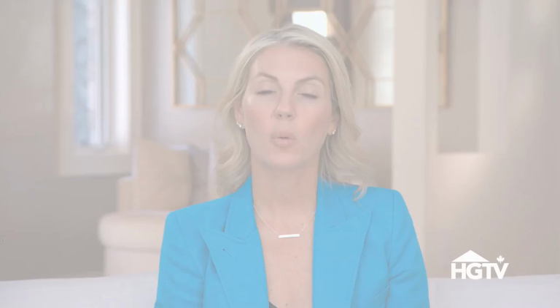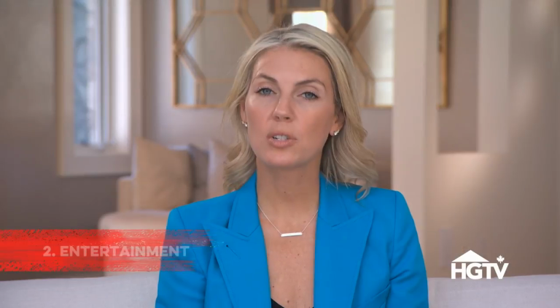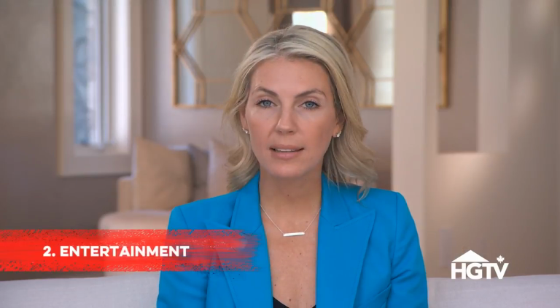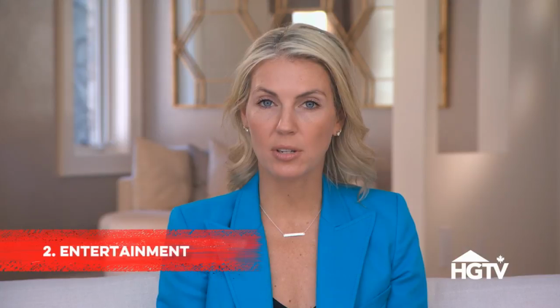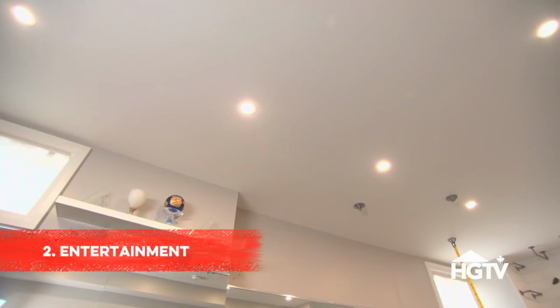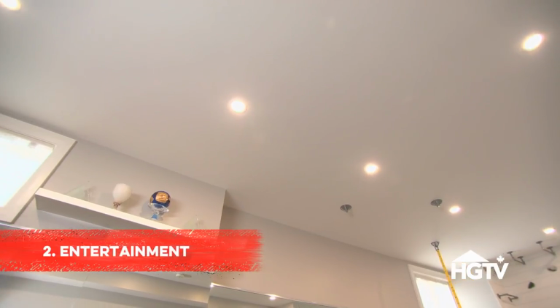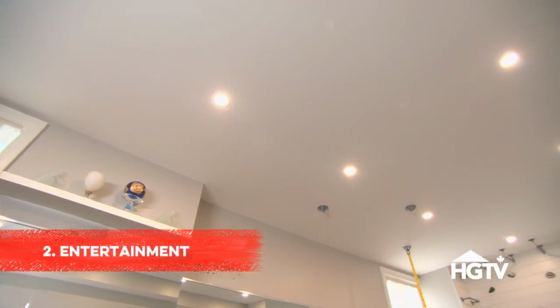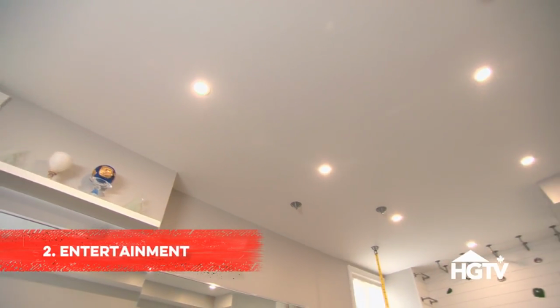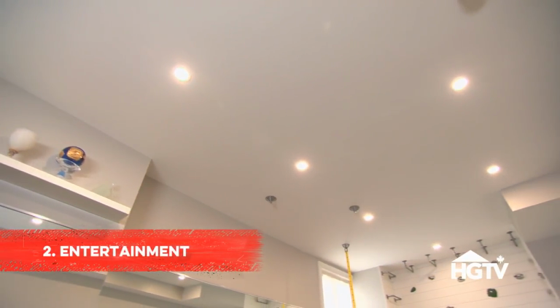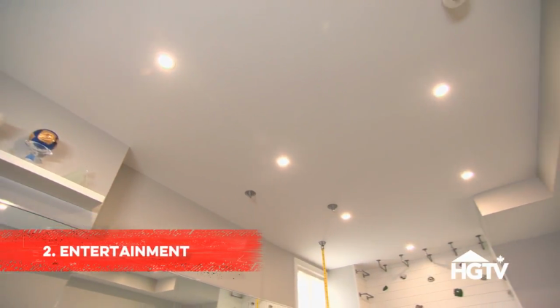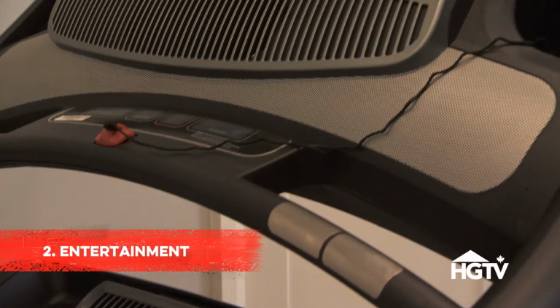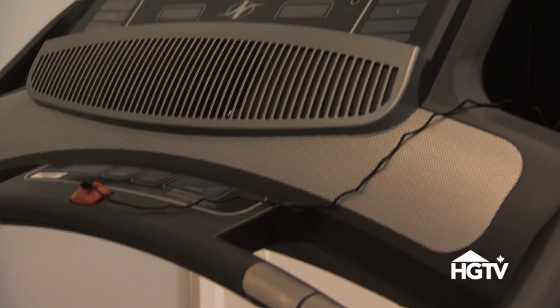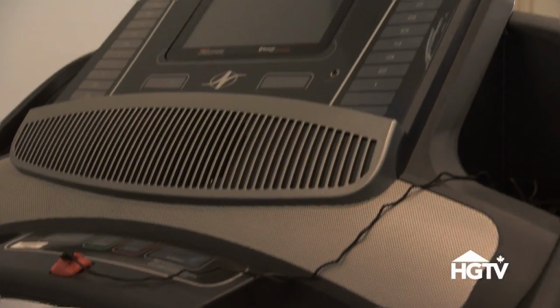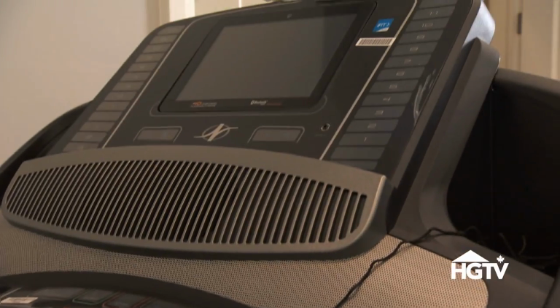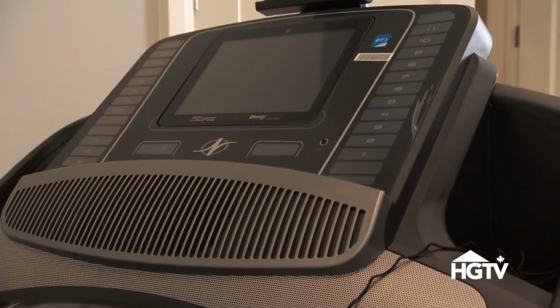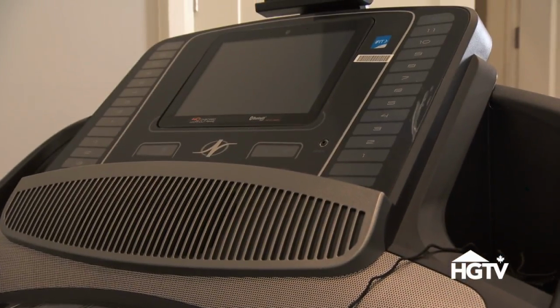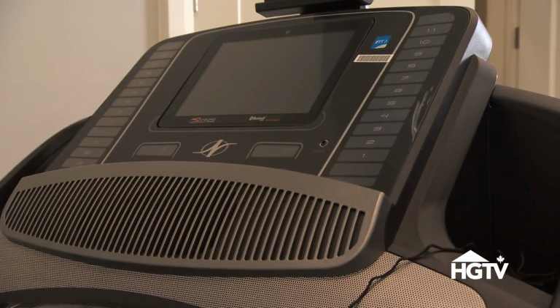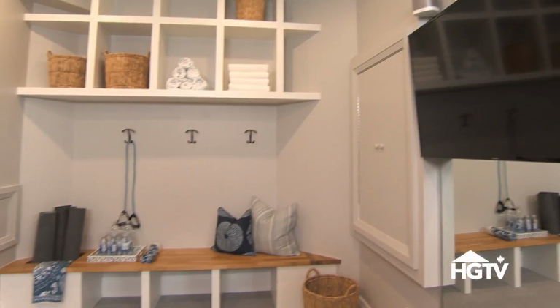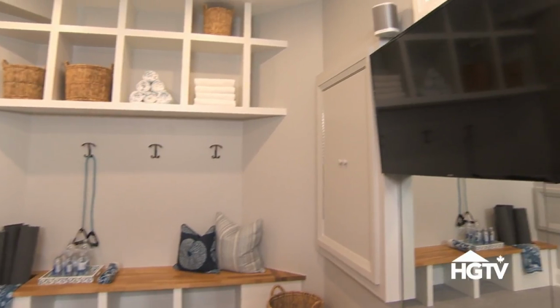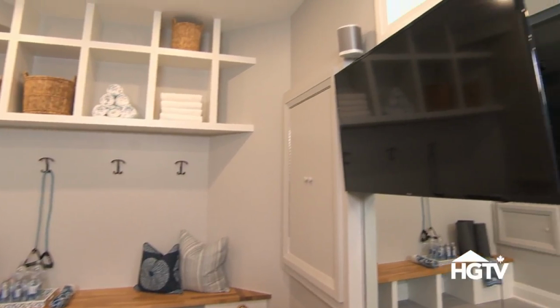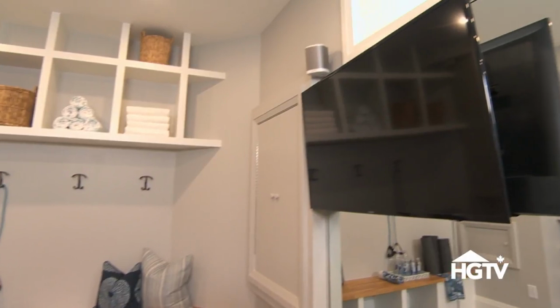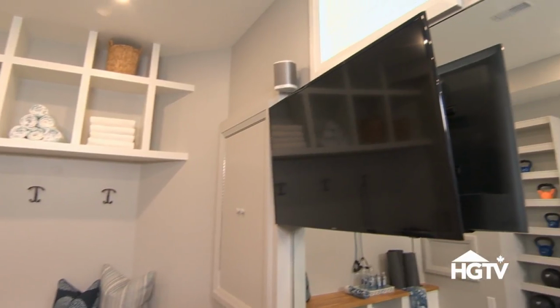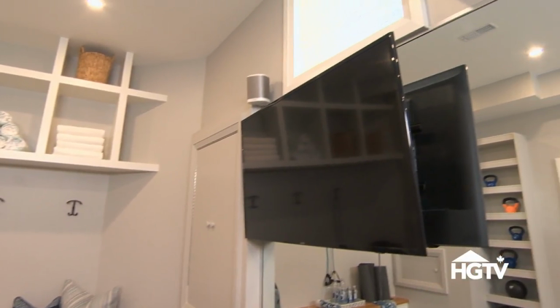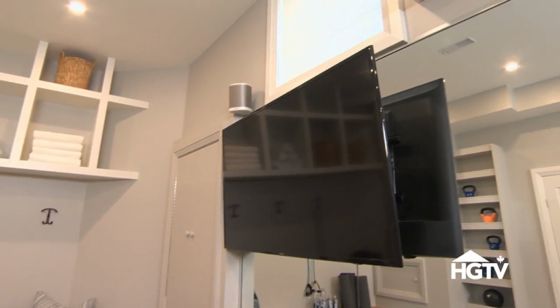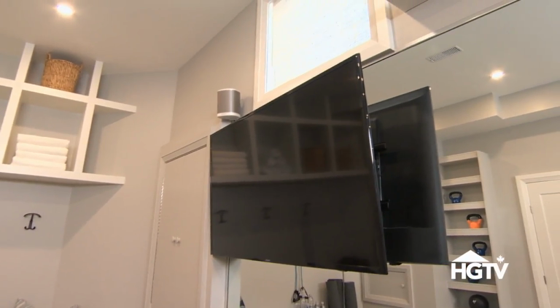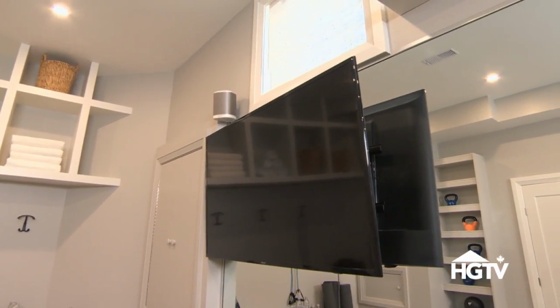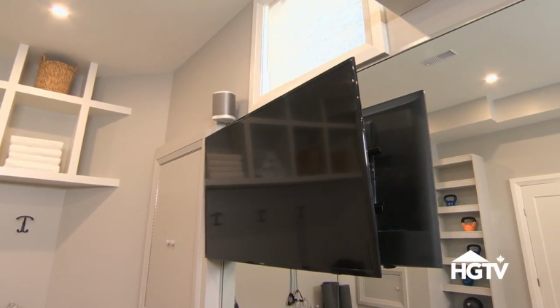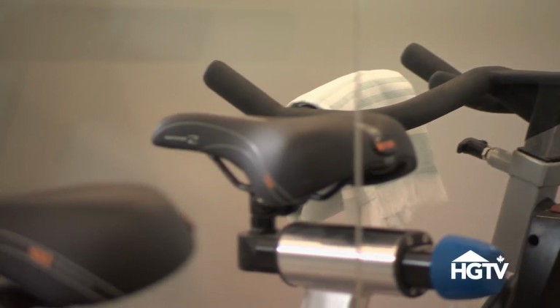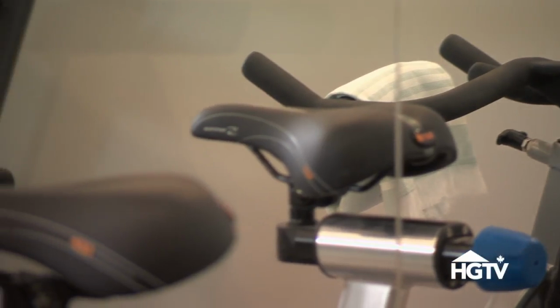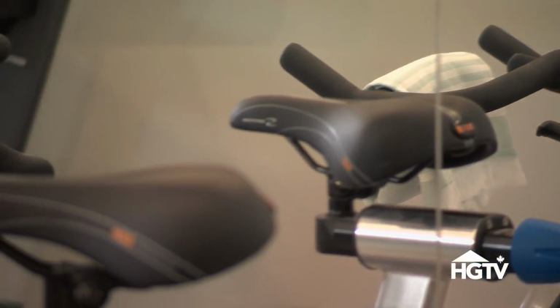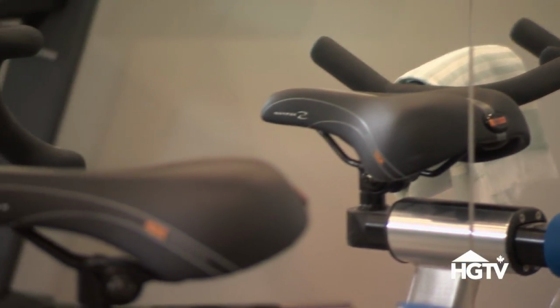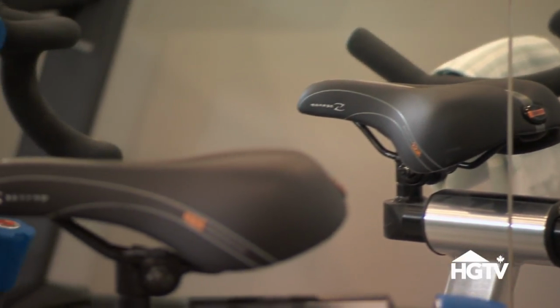When you're doing electrical, think about what type of features you want to wire for. Installing a sound system or even a TV can make a huge difference in motivating you to use the gym.